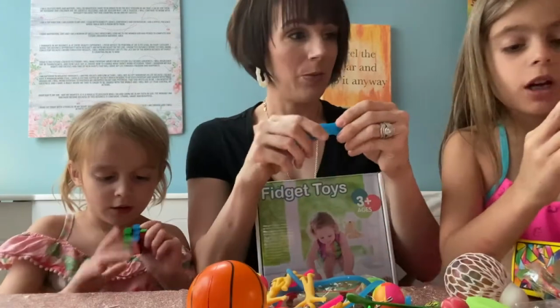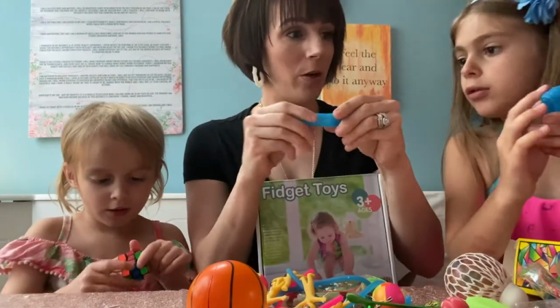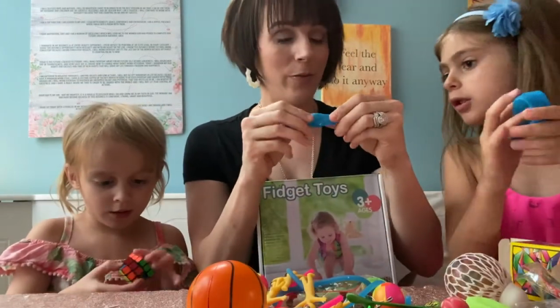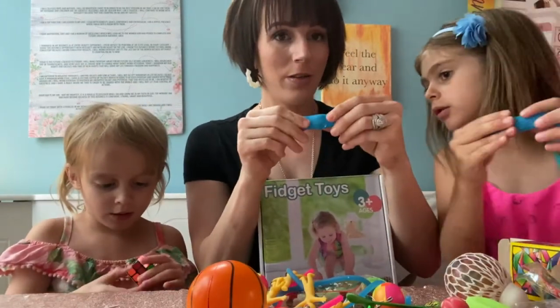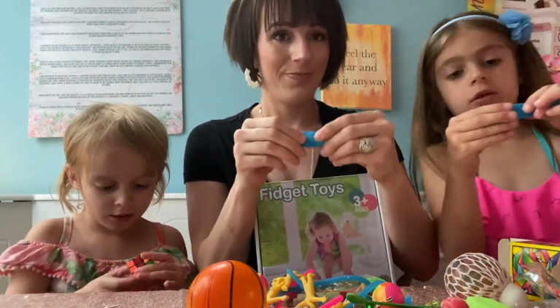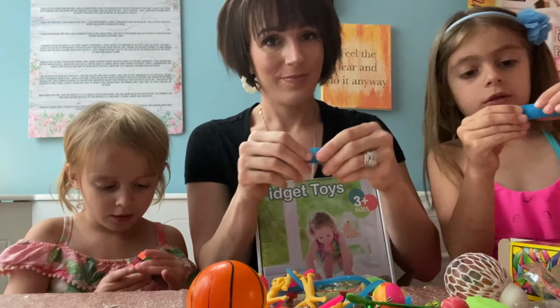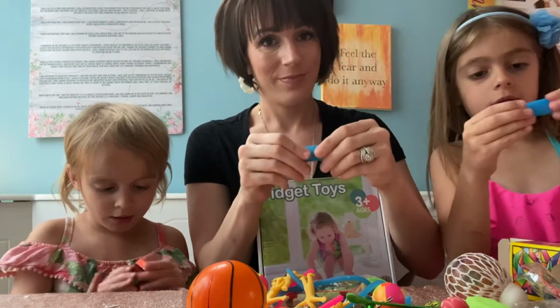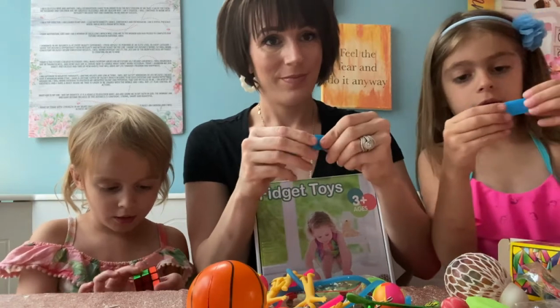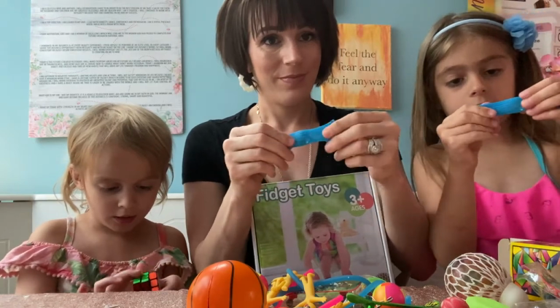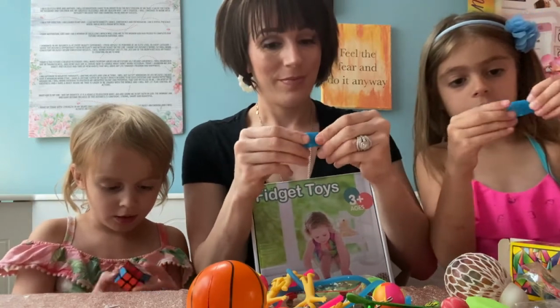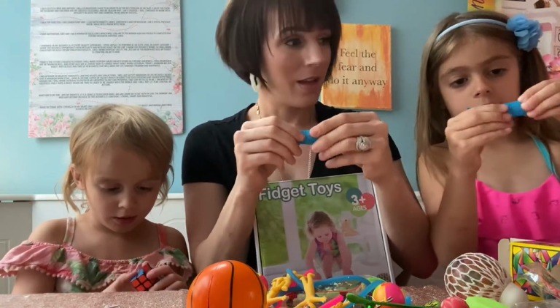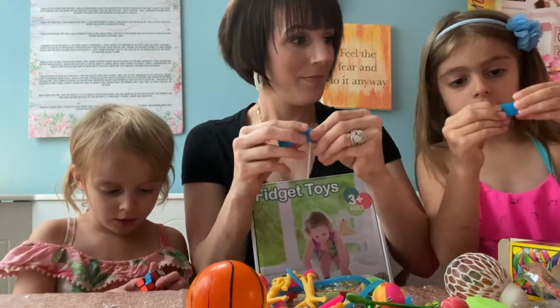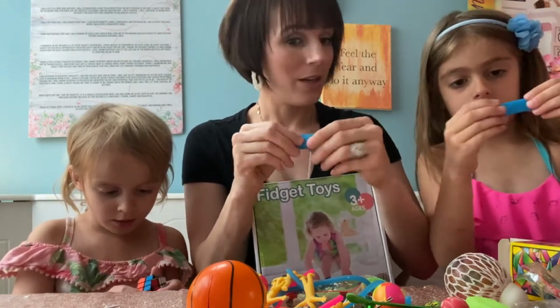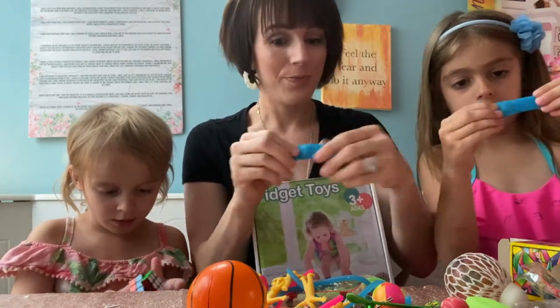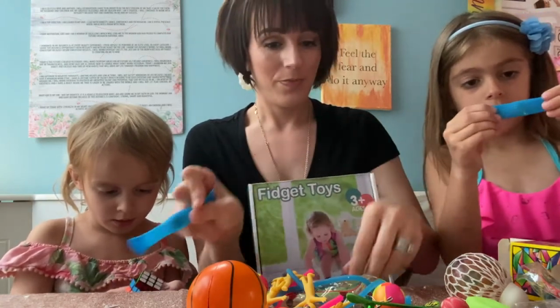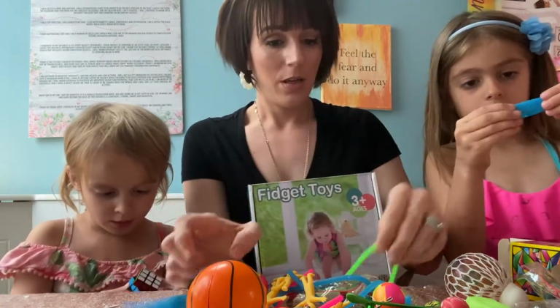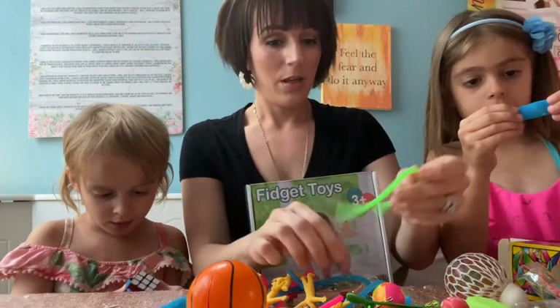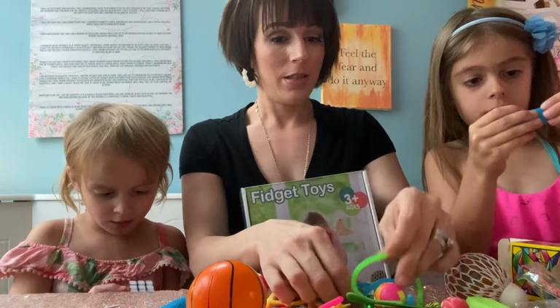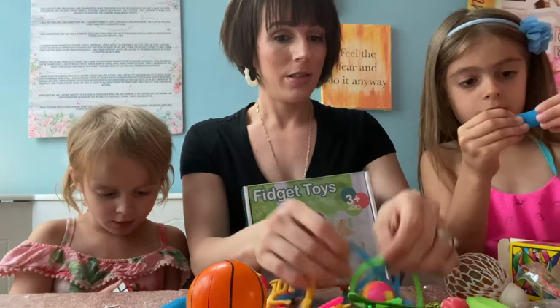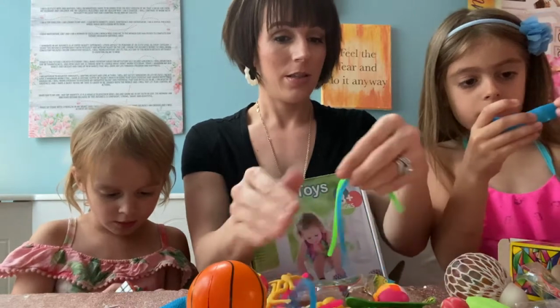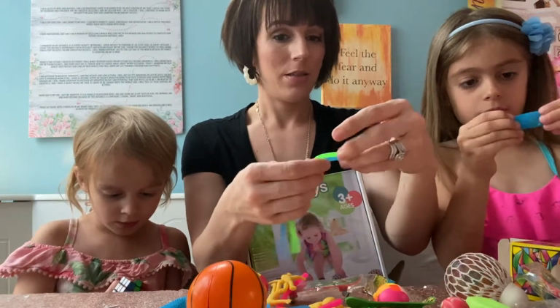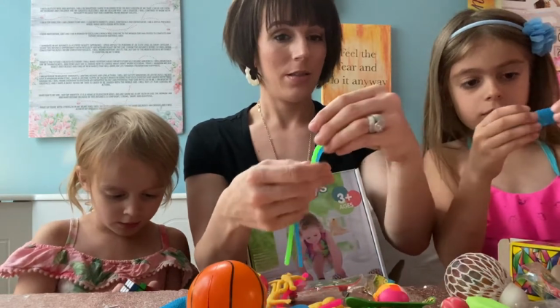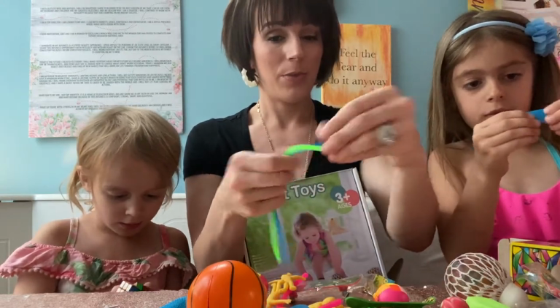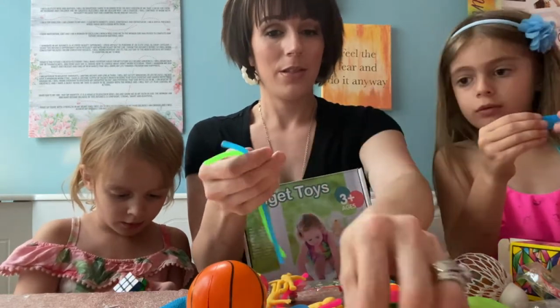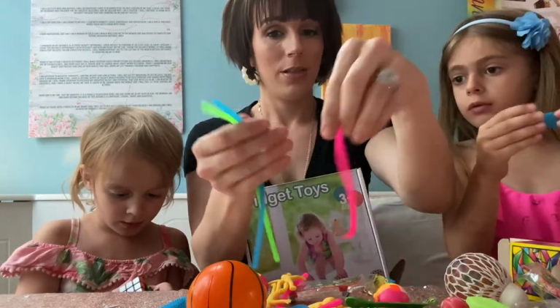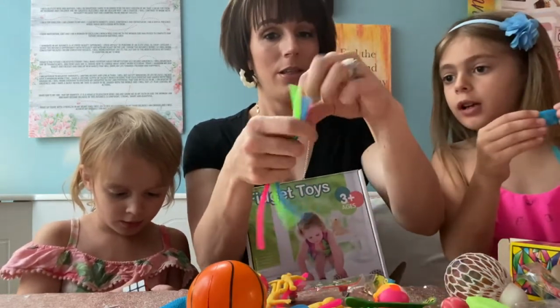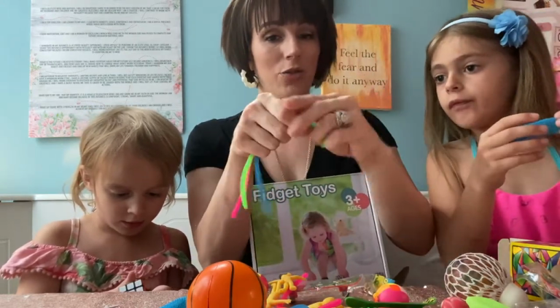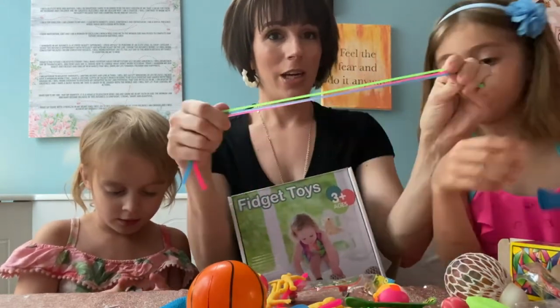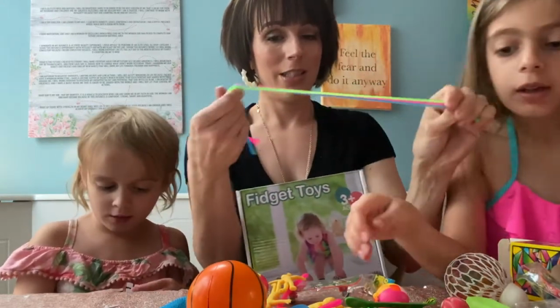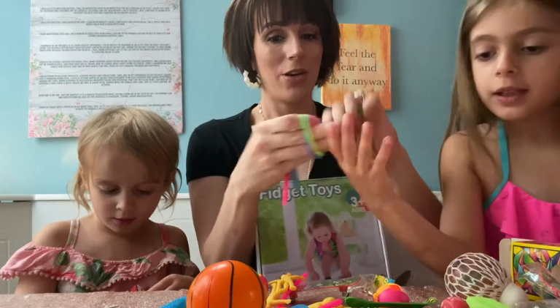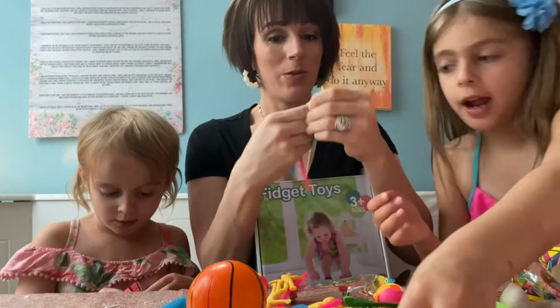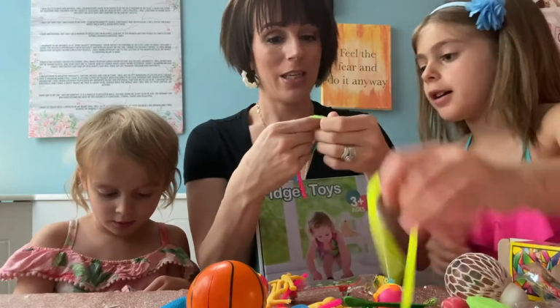Here's the ball — back and forth like that. And these — remember these? Stretchy guys. You can twist them.